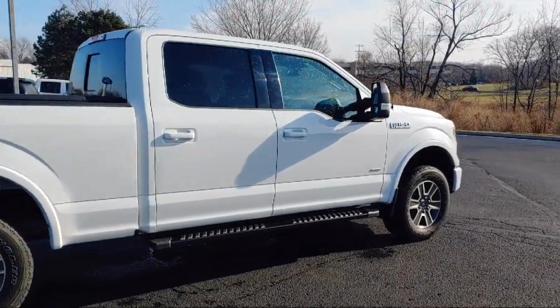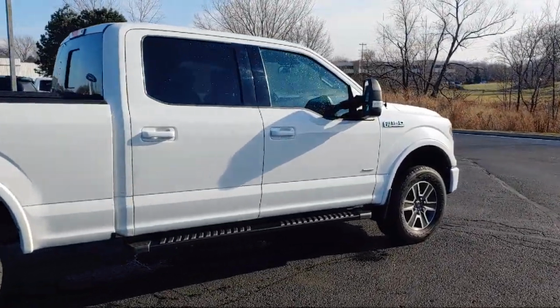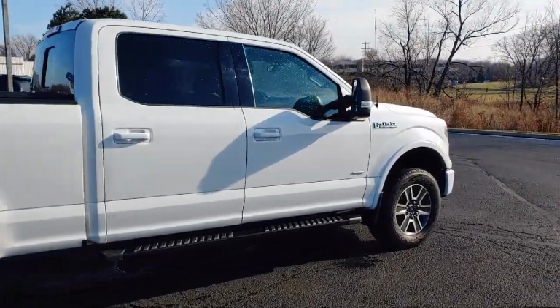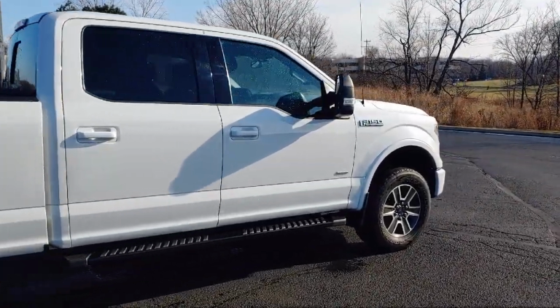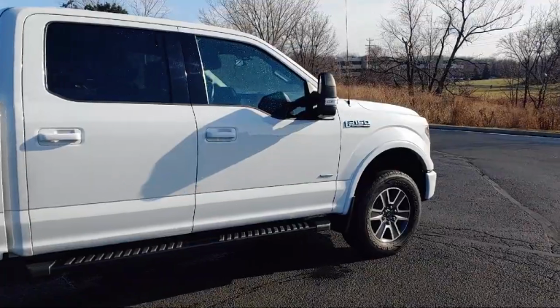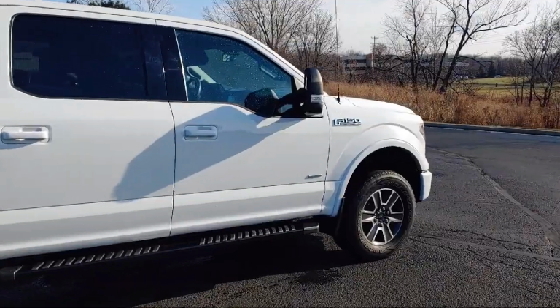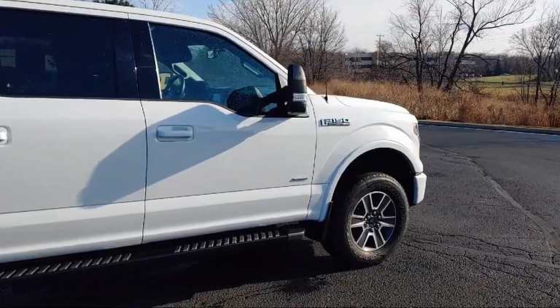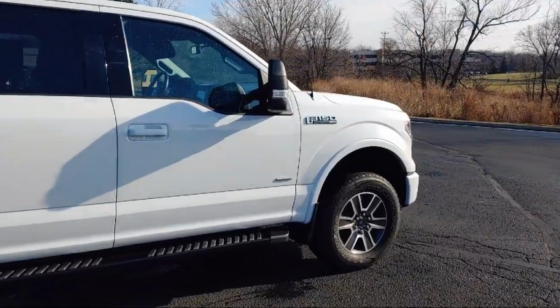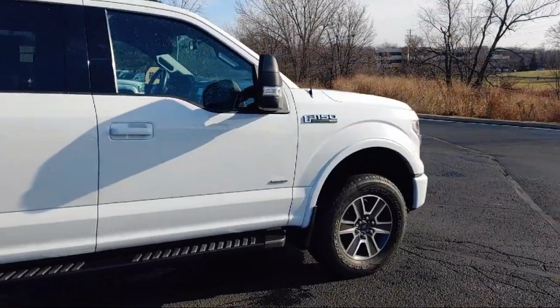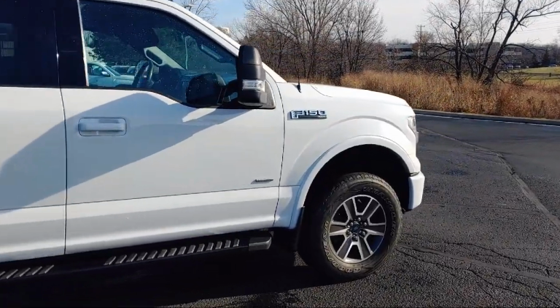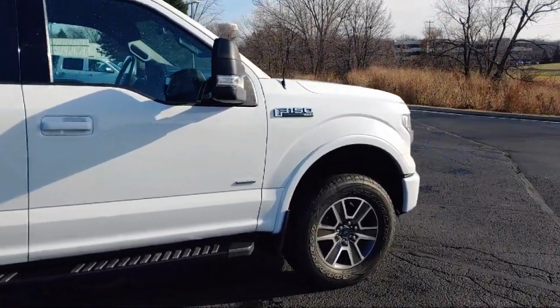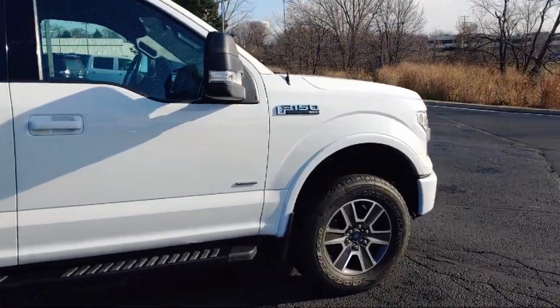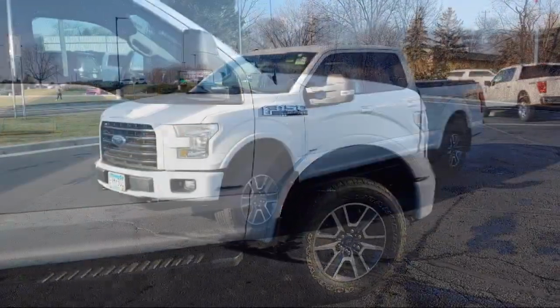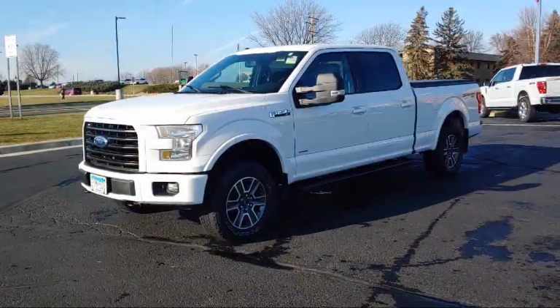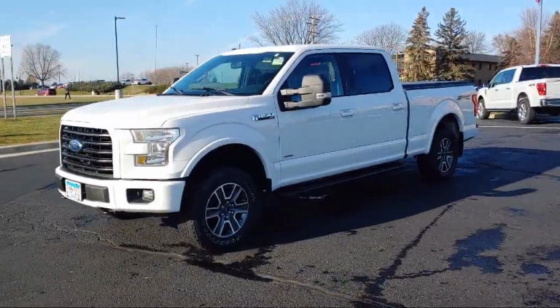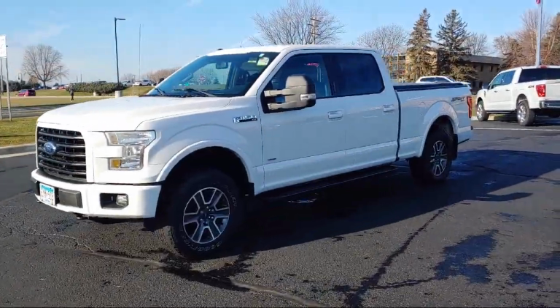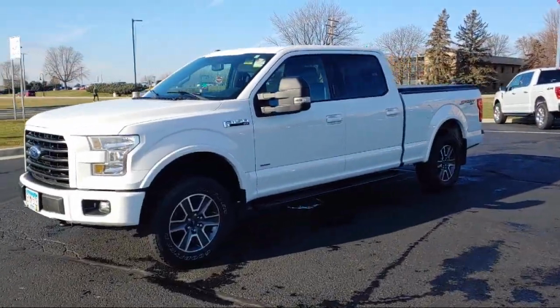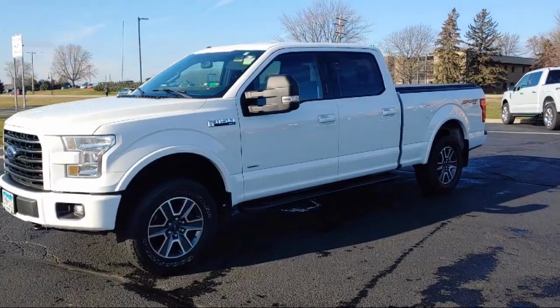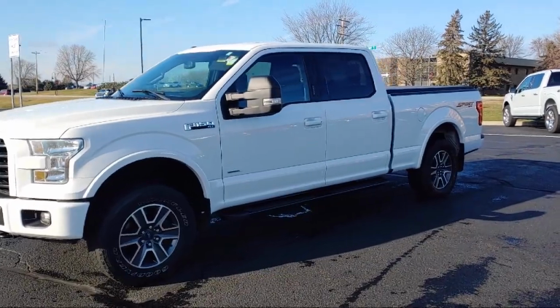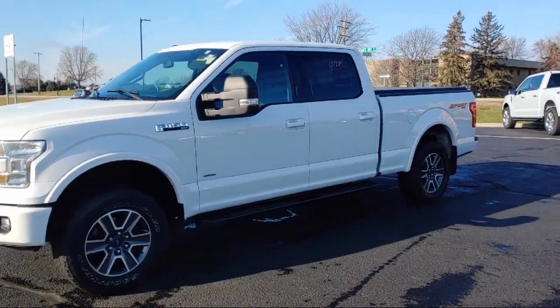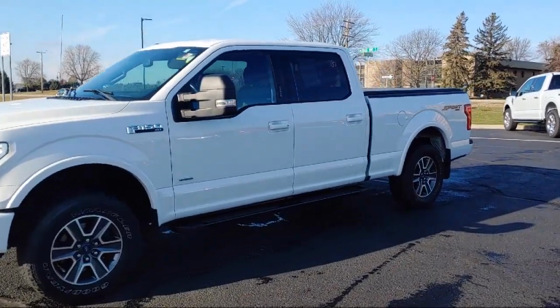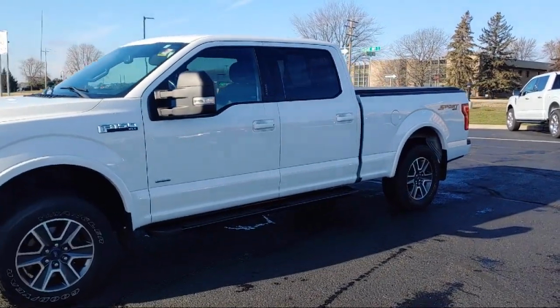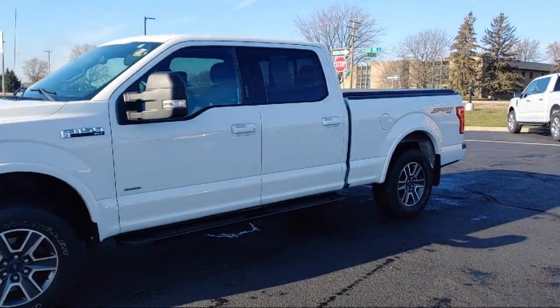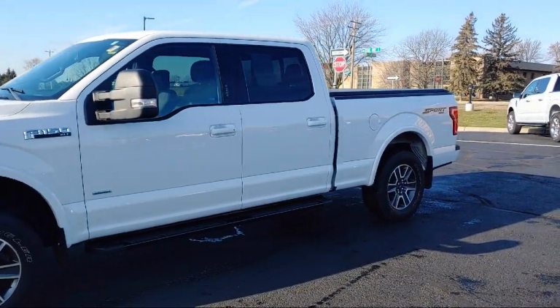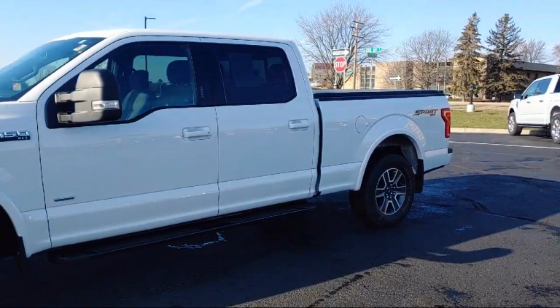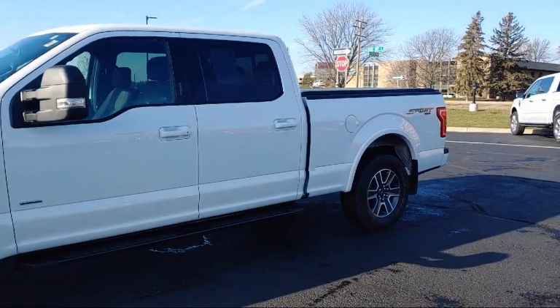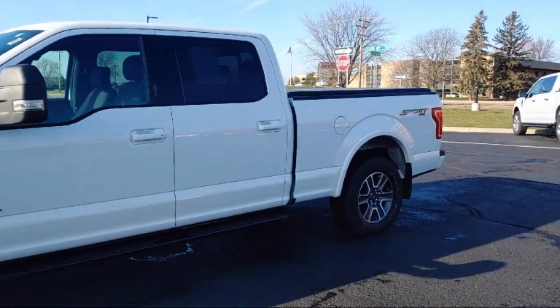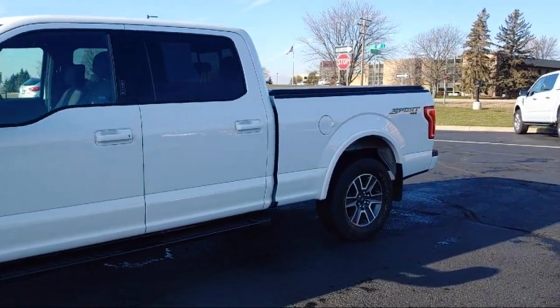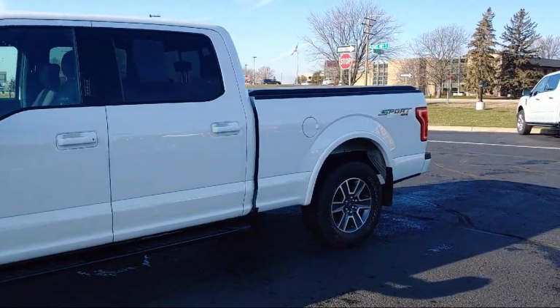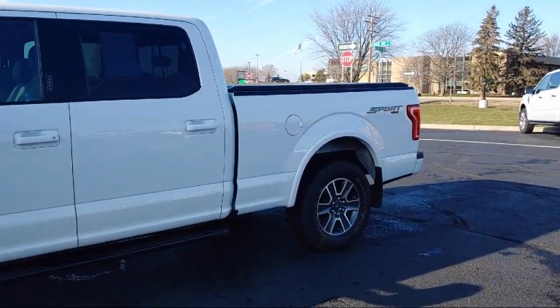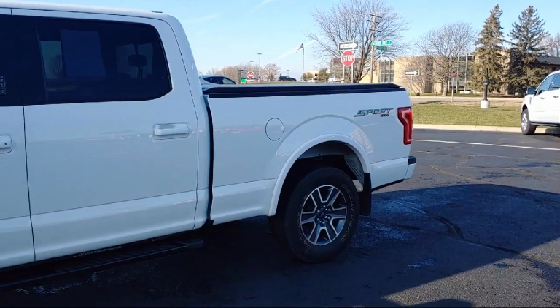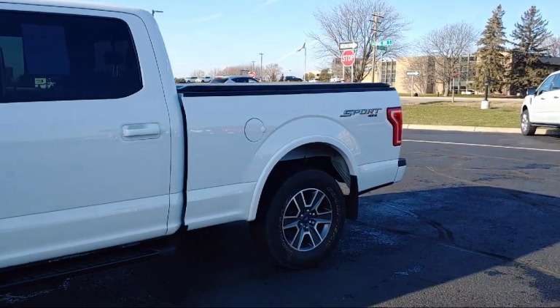It also features an In-Dash CD MP3 Player, In-Dash Single Disc CD, Tilt and Telescopic Steering, and has less than 45,000 miles on the odometer.